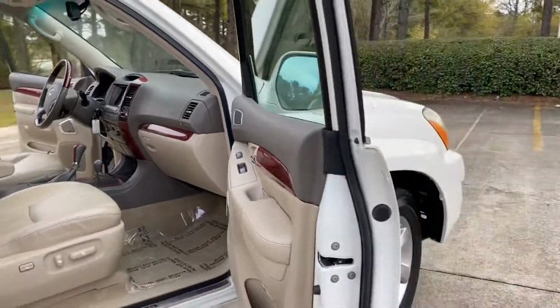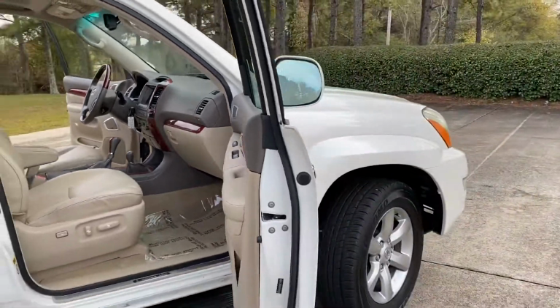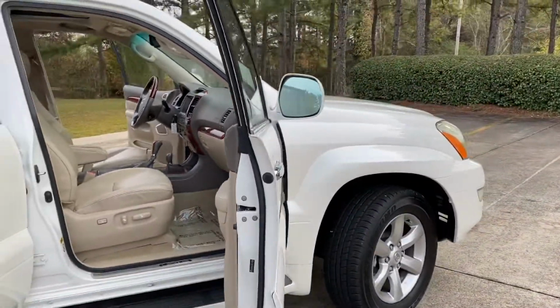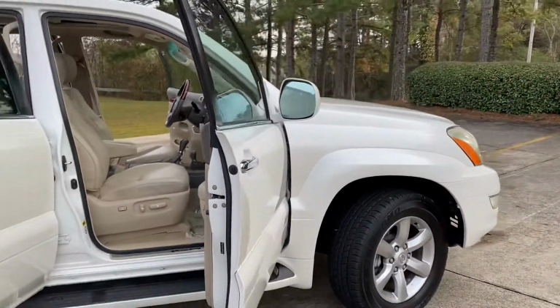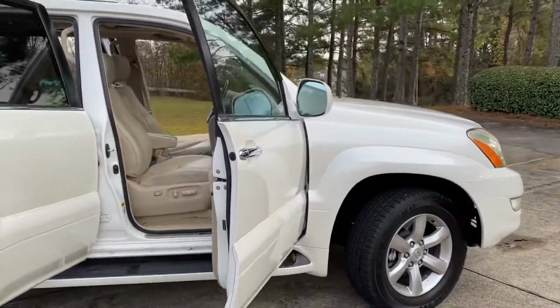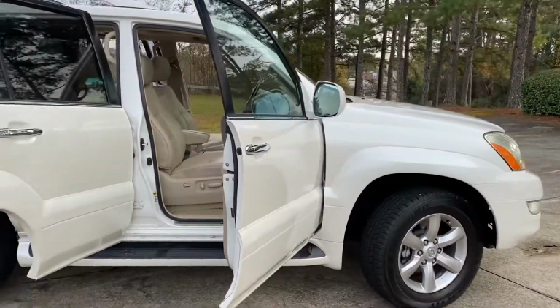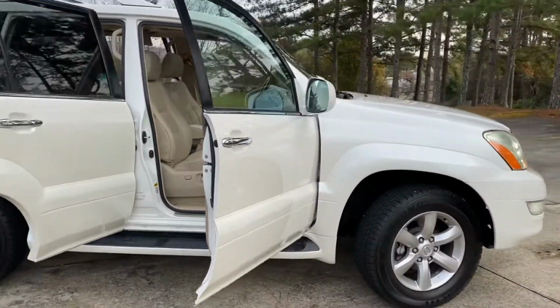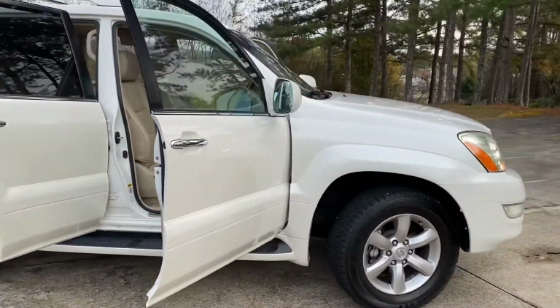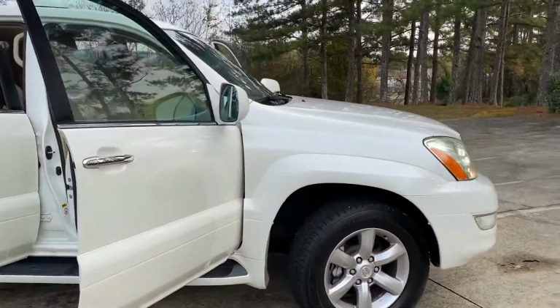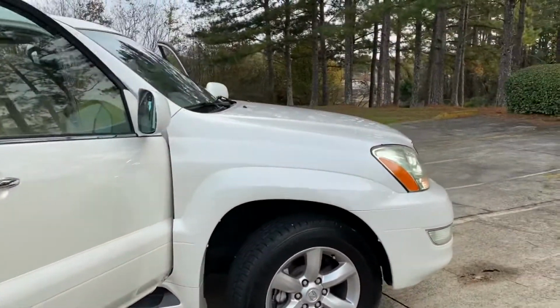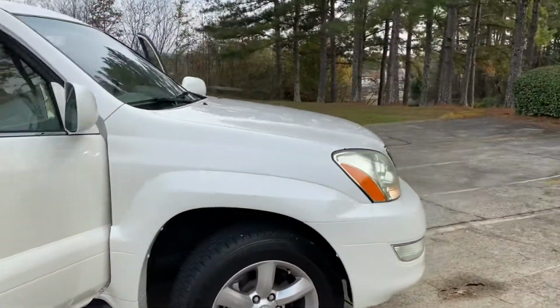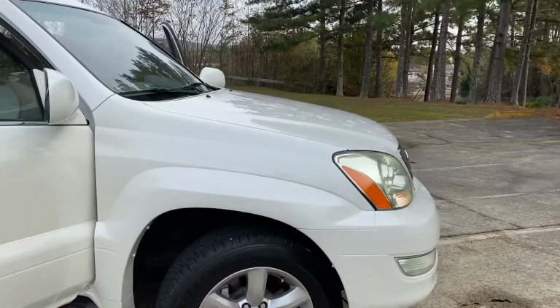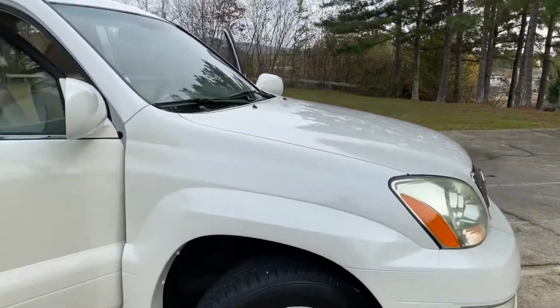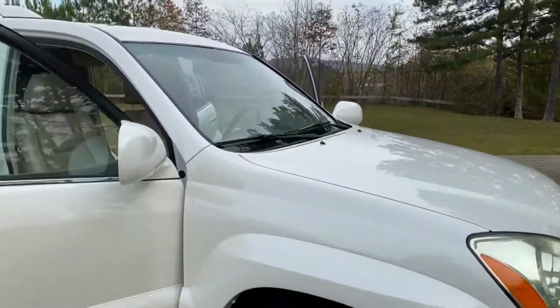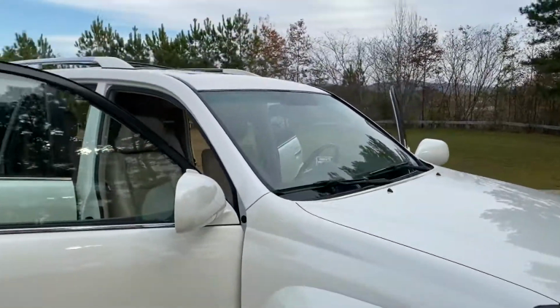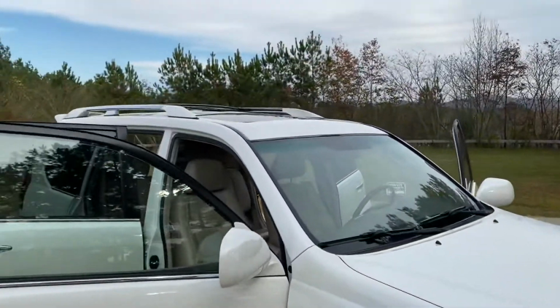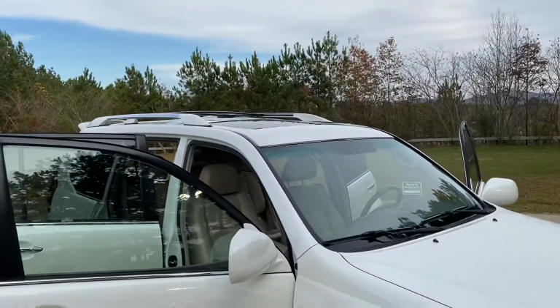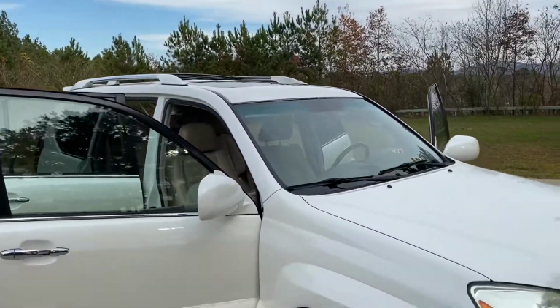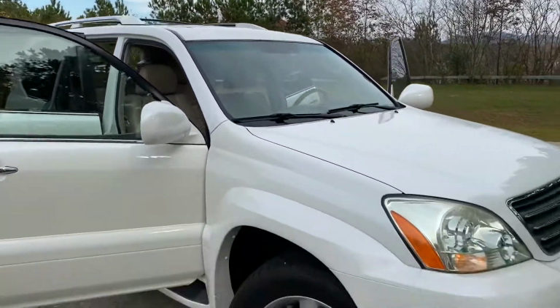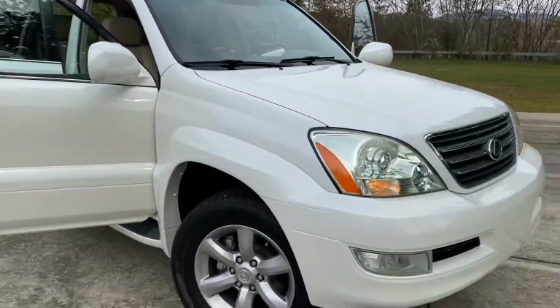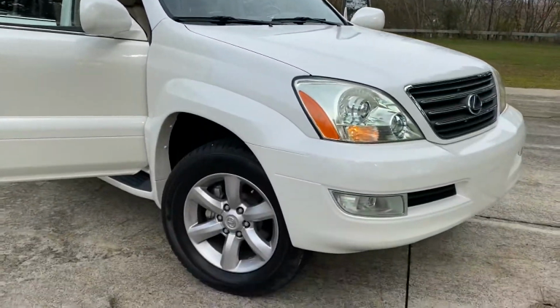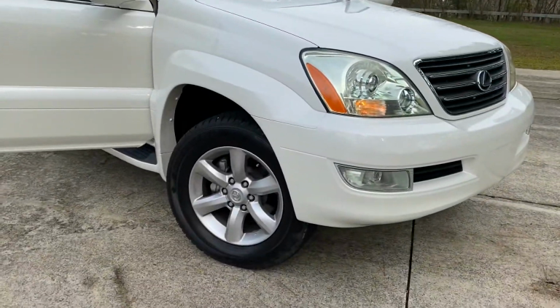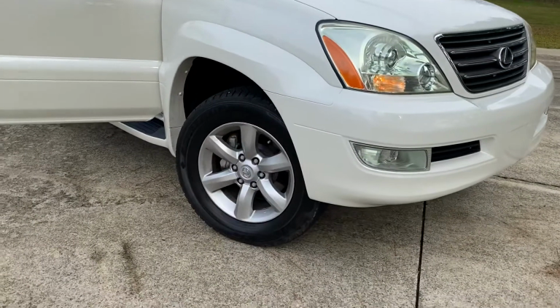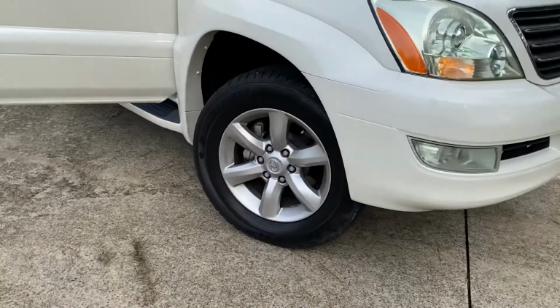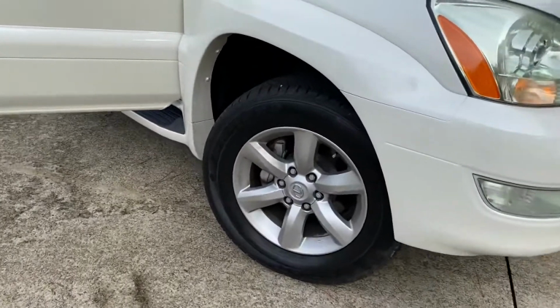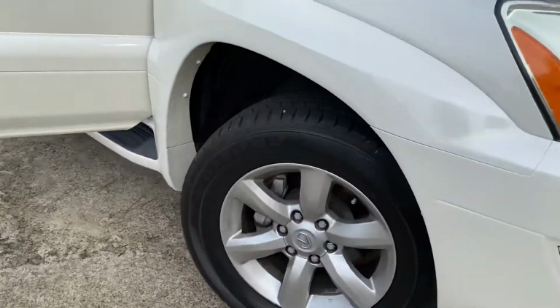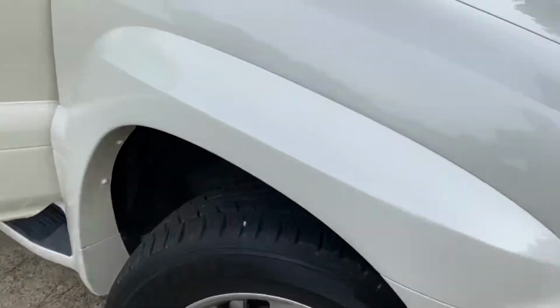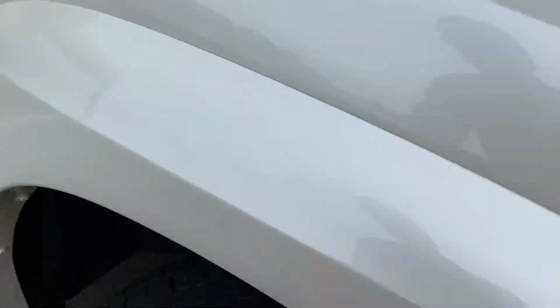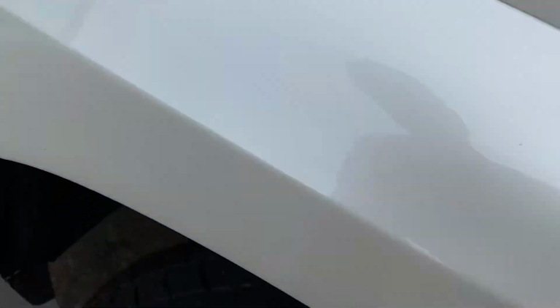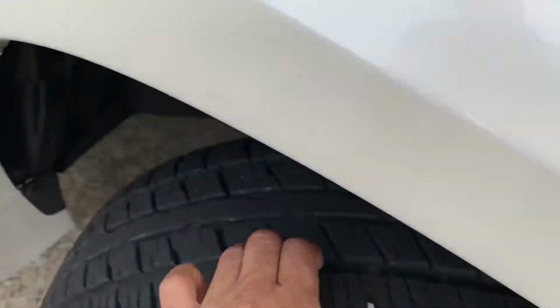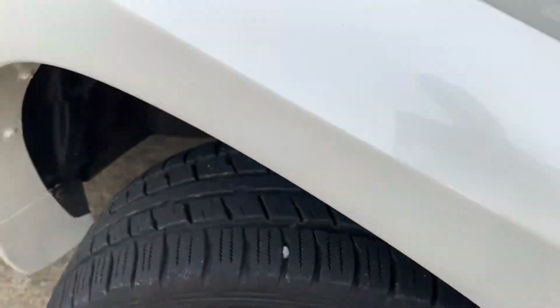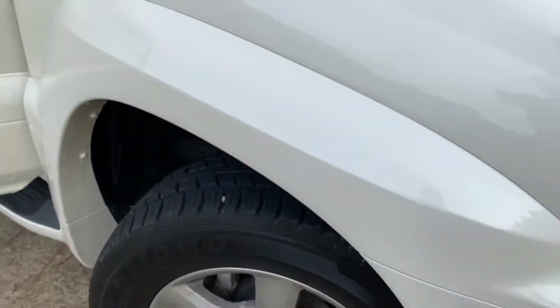The body is beautiful on here. I mean, there's really no dings, no scratches. For a 2008 with 132,000 miles, that's pretty impressive. Here's the tires — it's got plenty of tread on it.